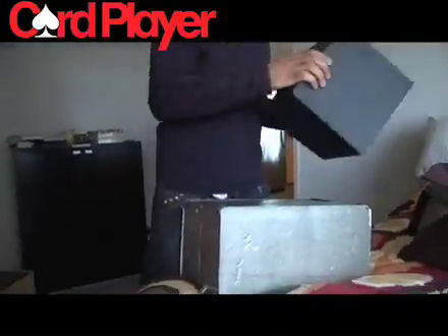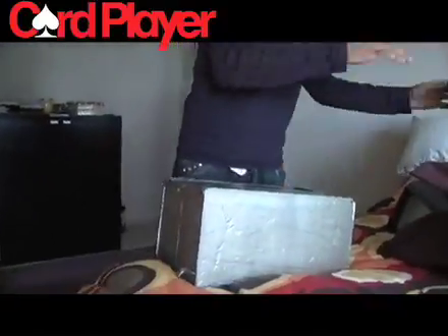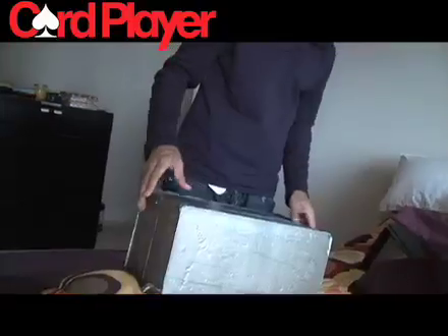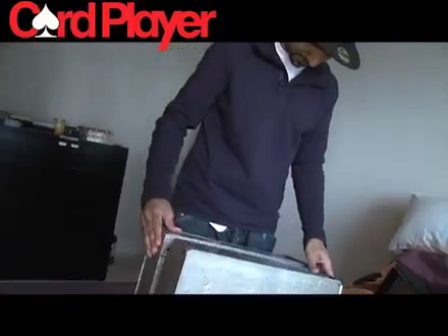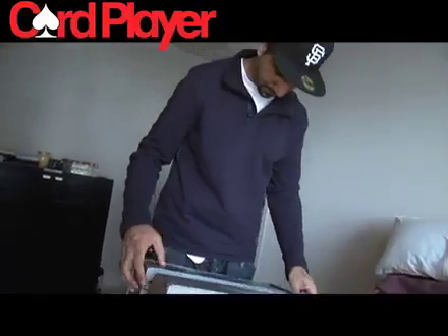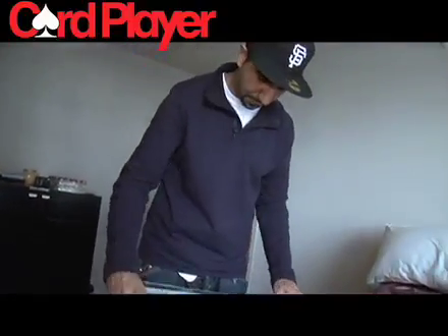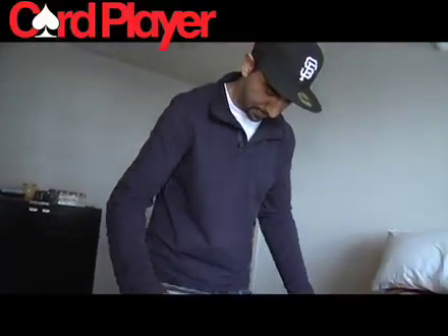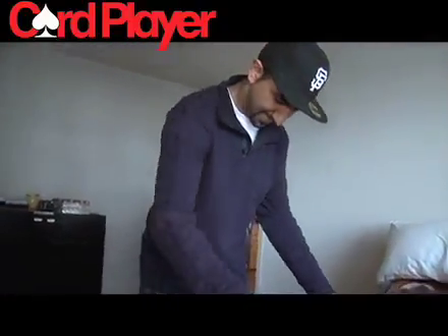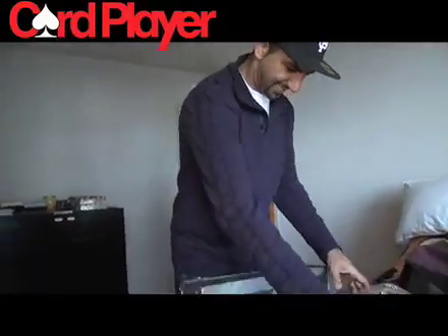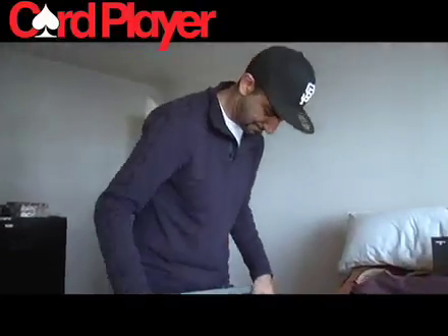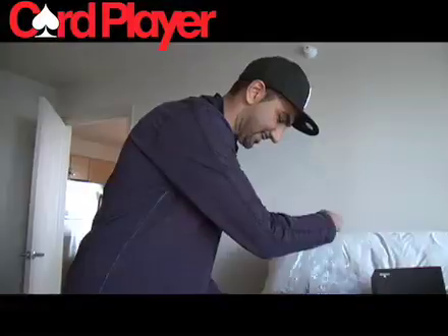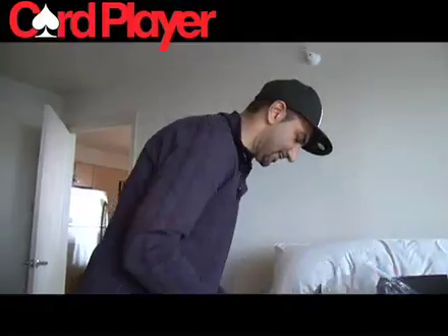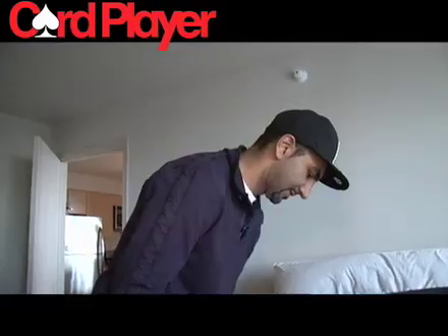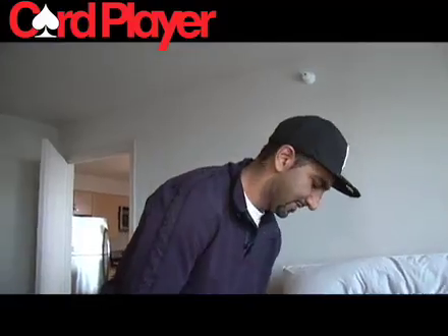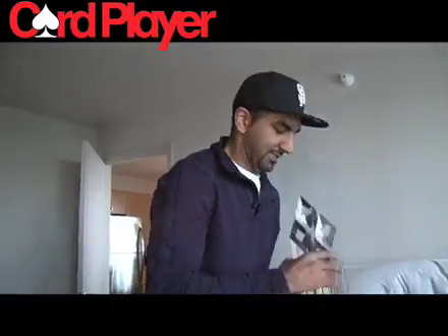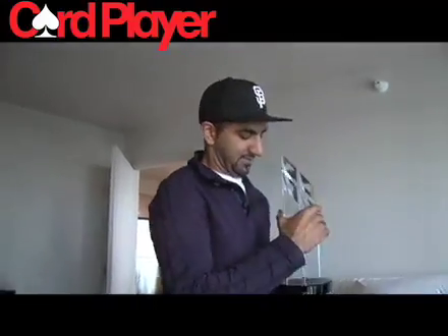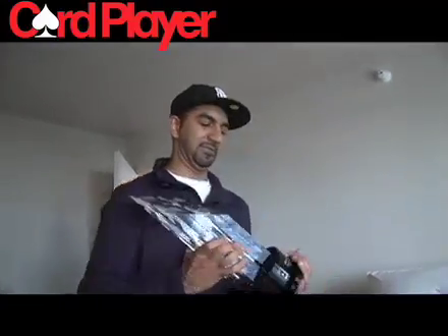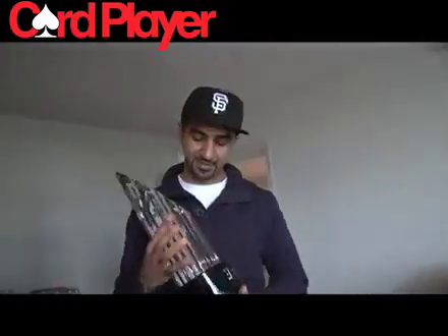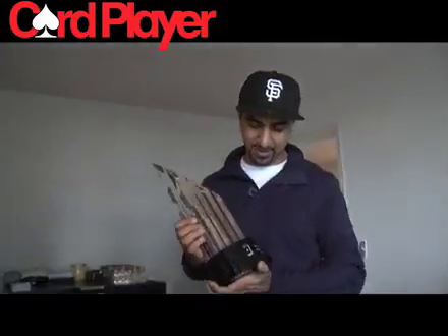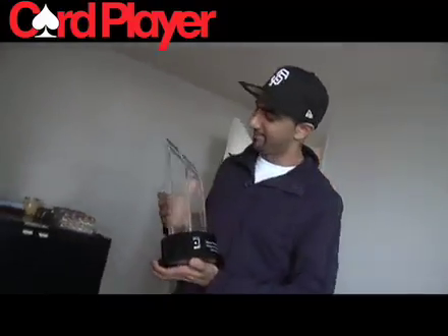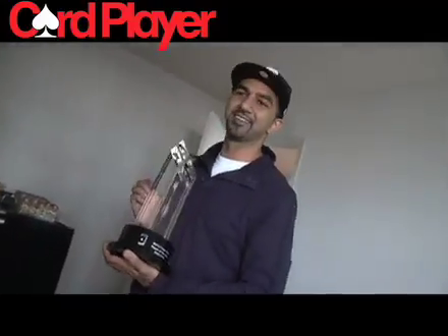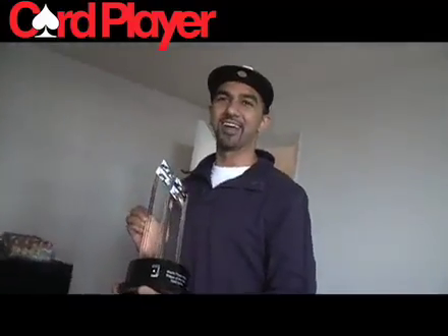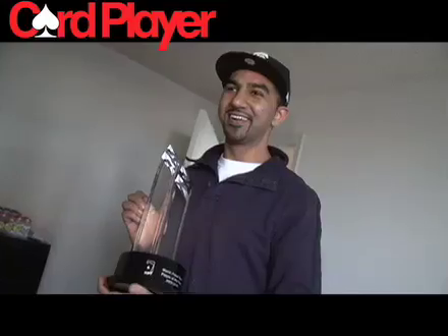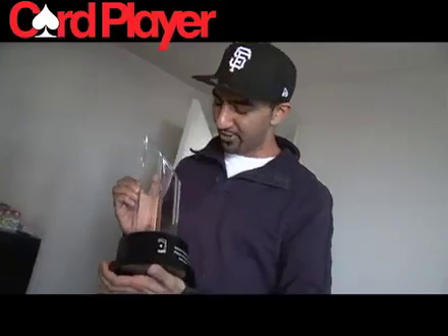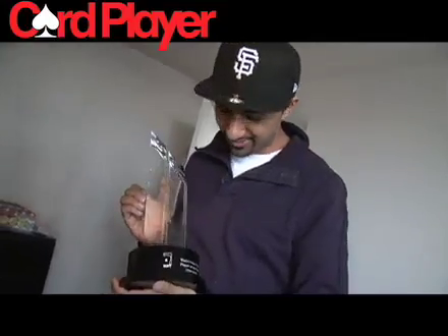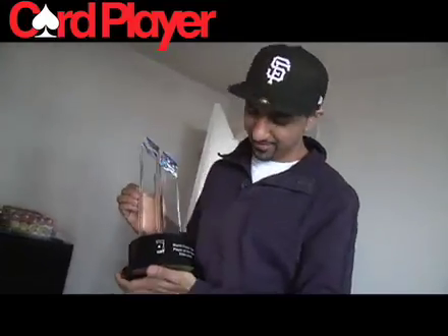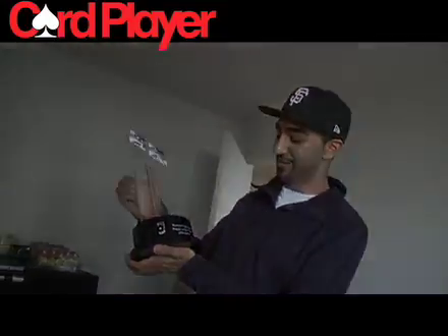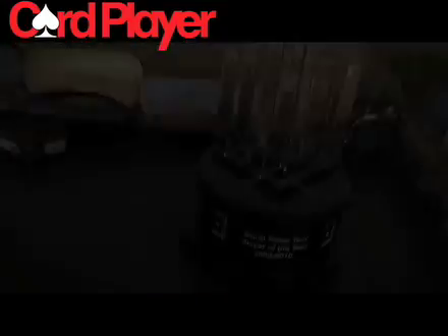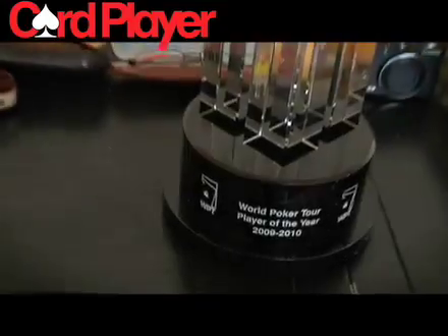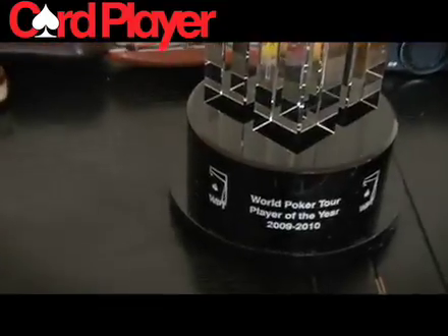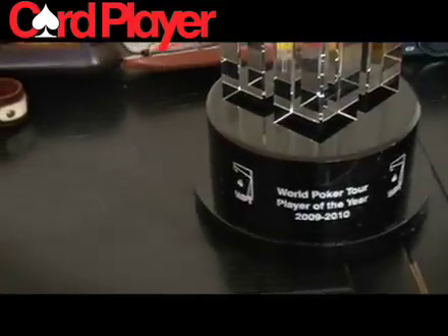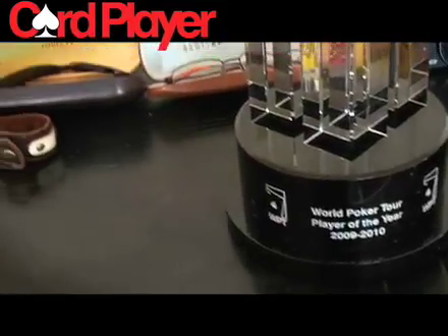Drum roll please... there you have it. For all you haters who kept bugging me for not opening this — there you have it.